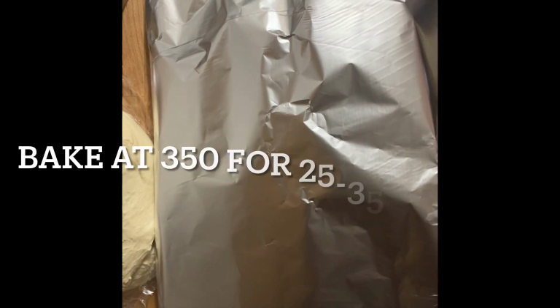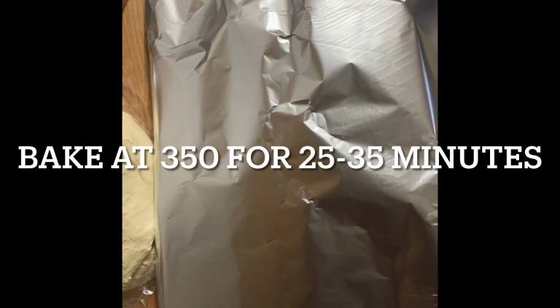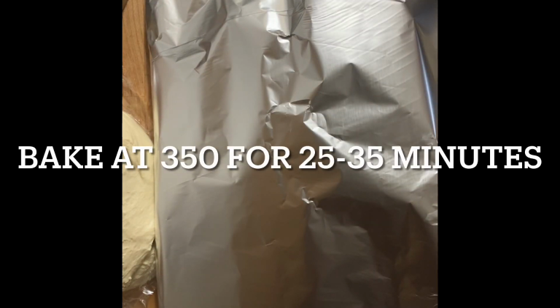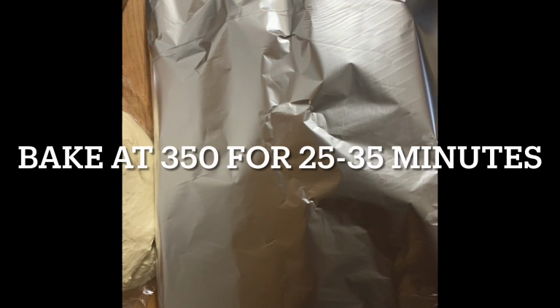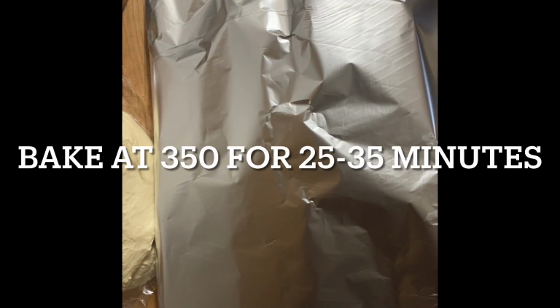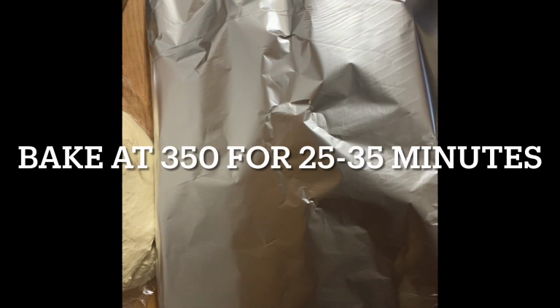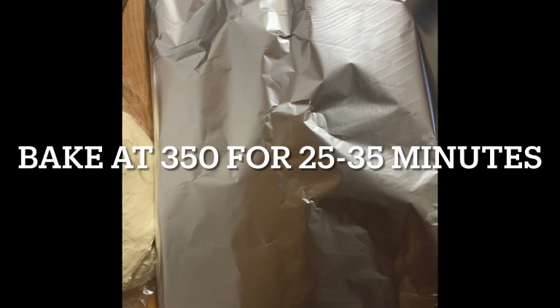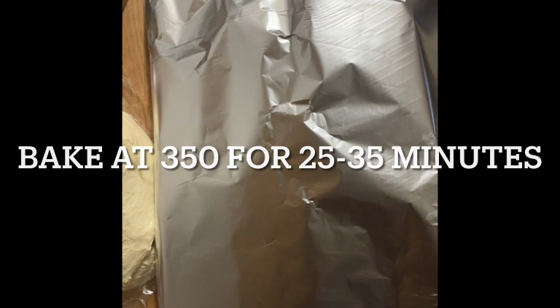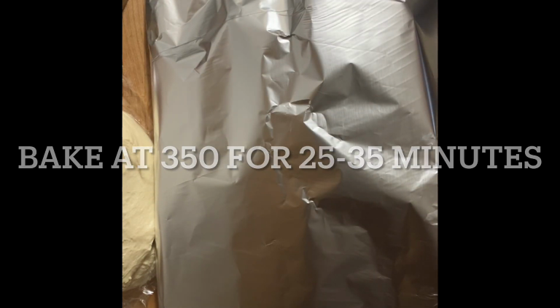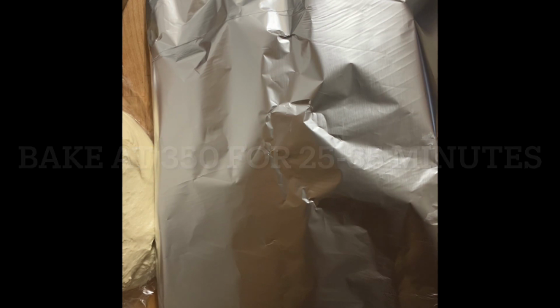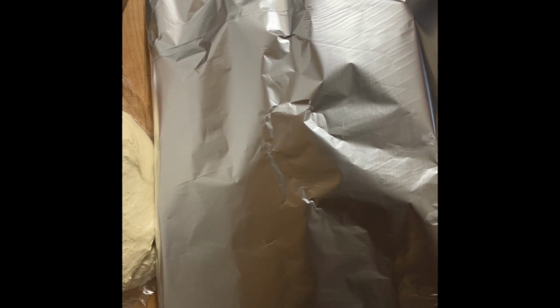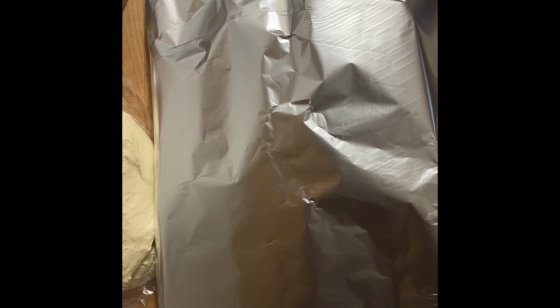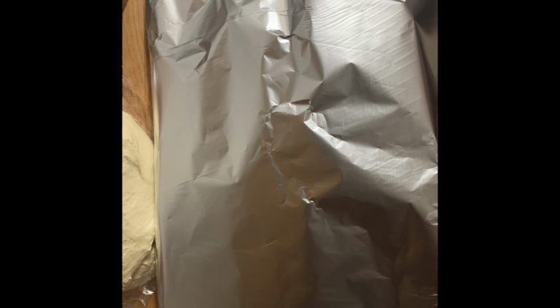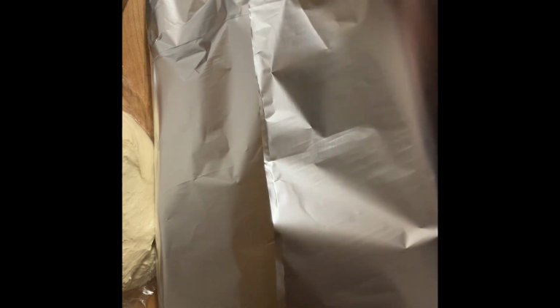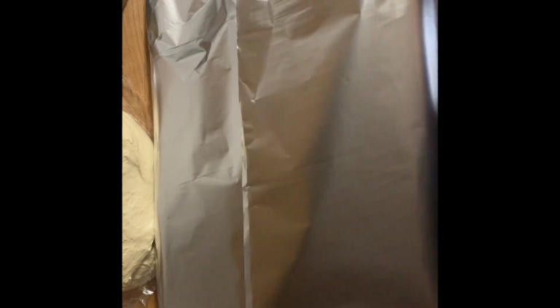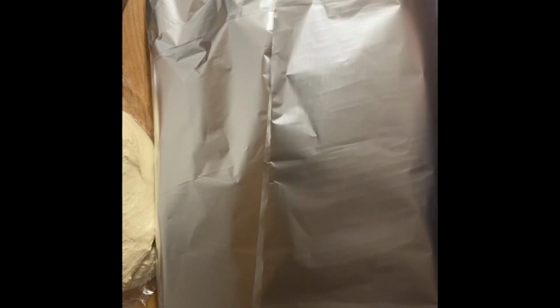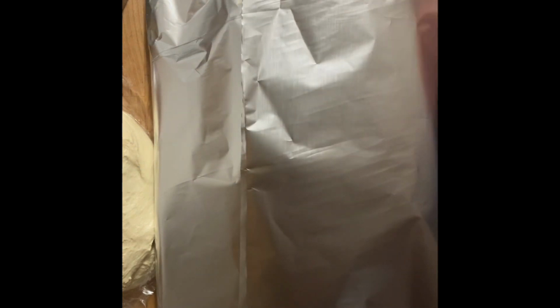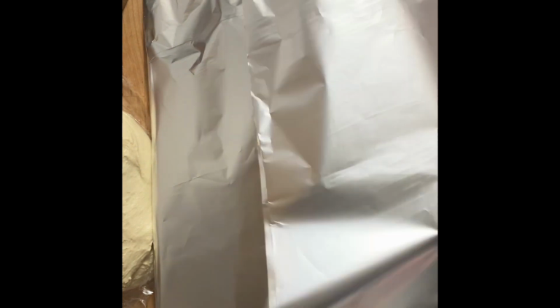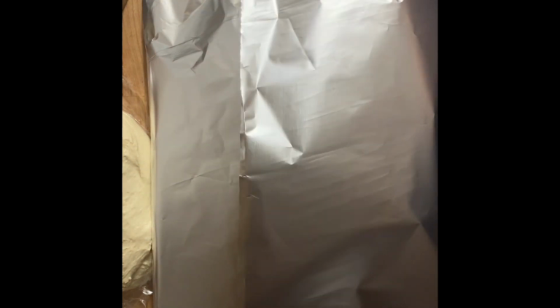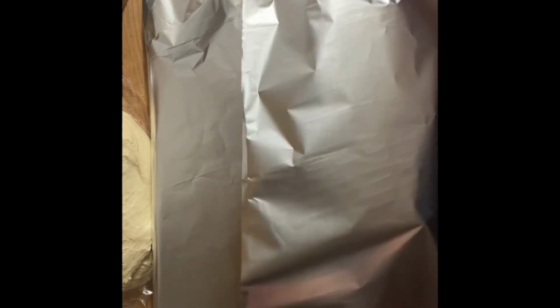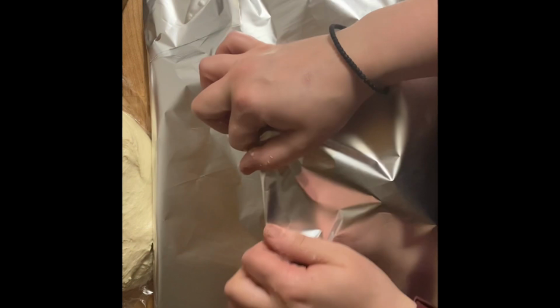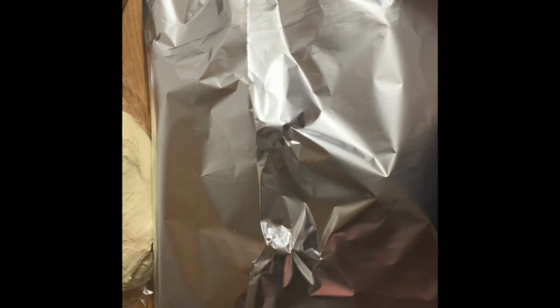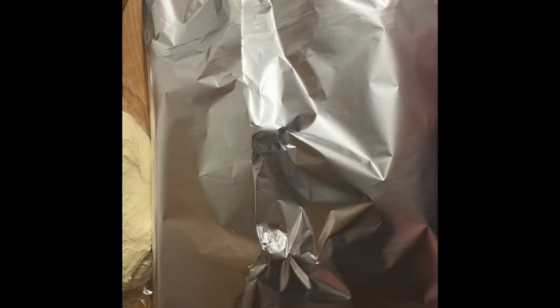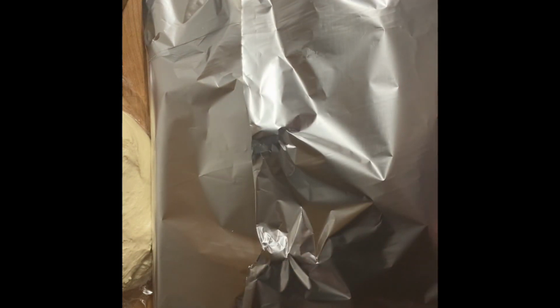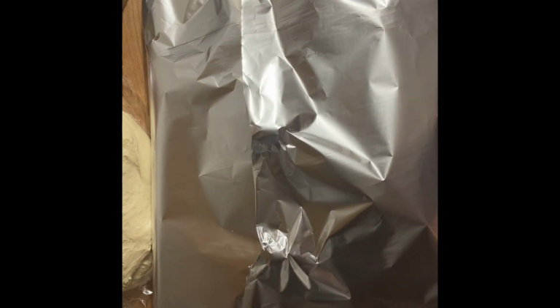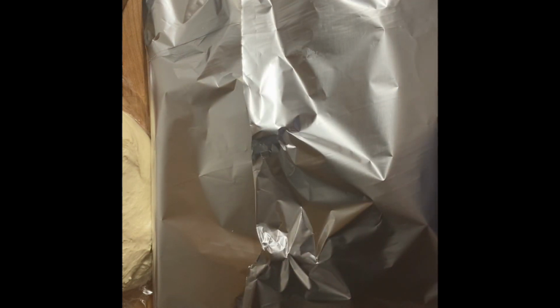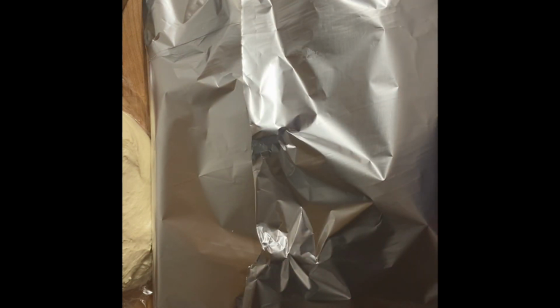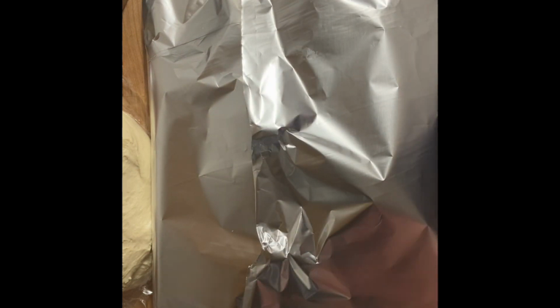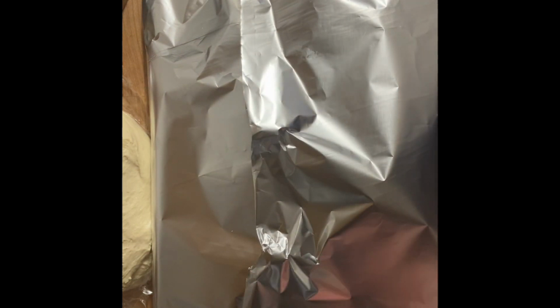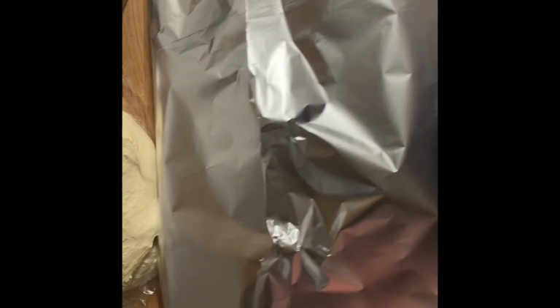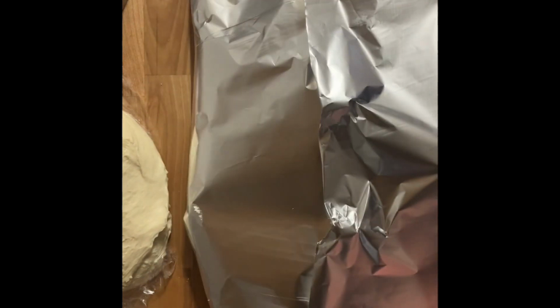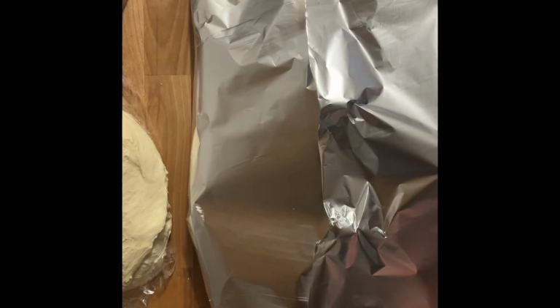This is what I talked about the other day — tenting your rolls or bread to trap the steam. You can also put water in a metal bowl in the bottom of your oven, which will also help with steam when you're baking.